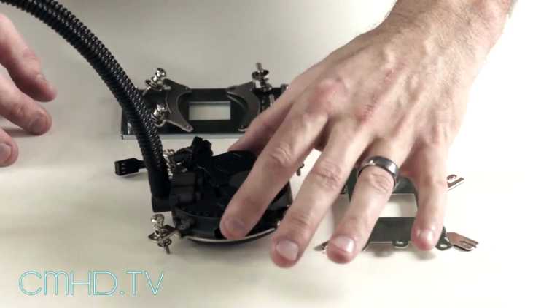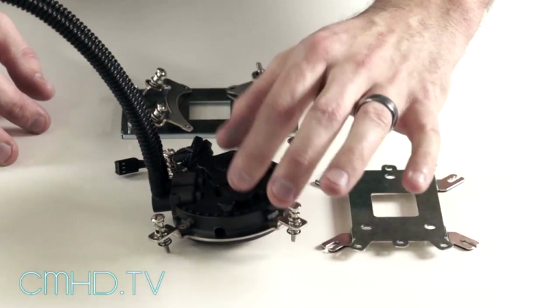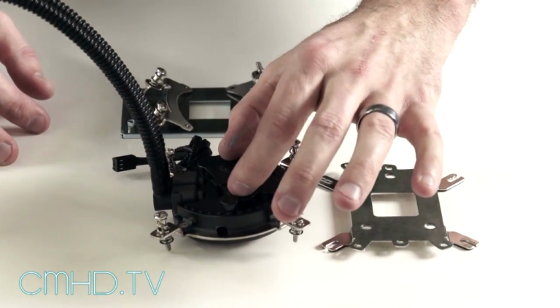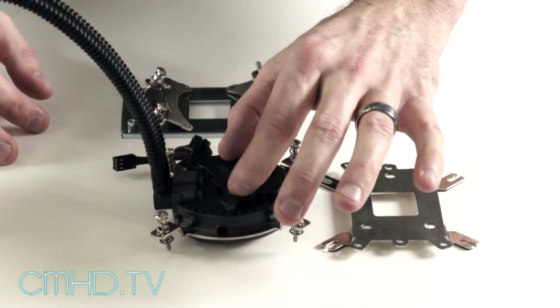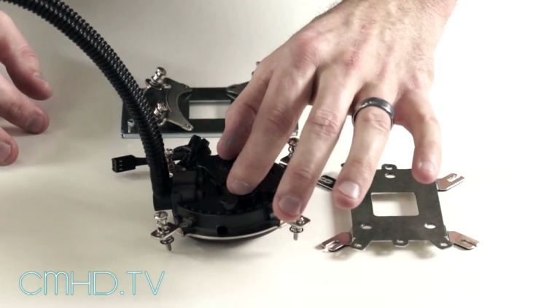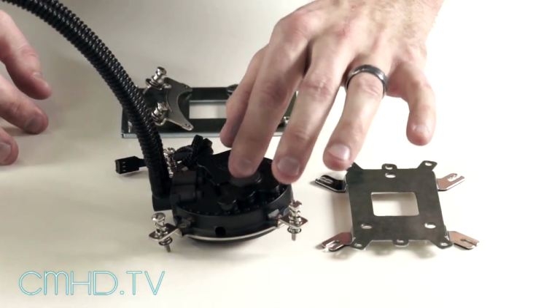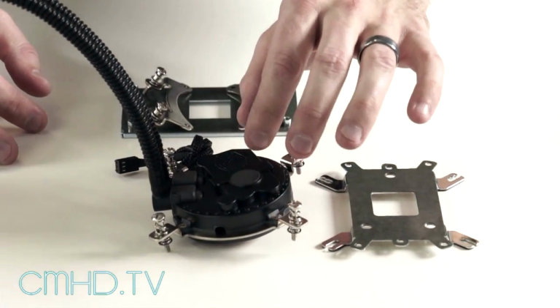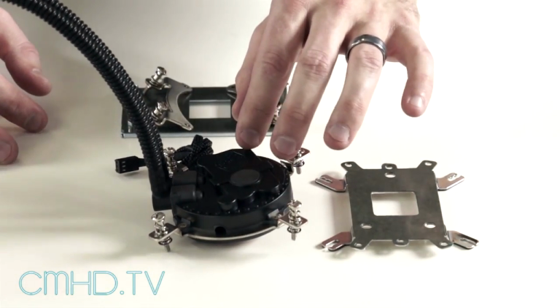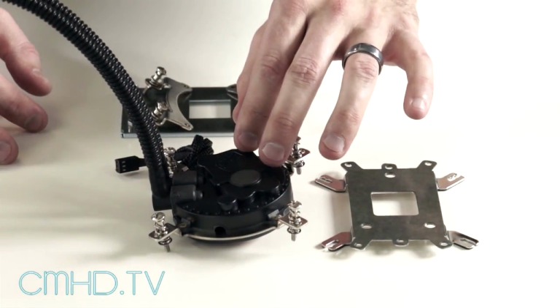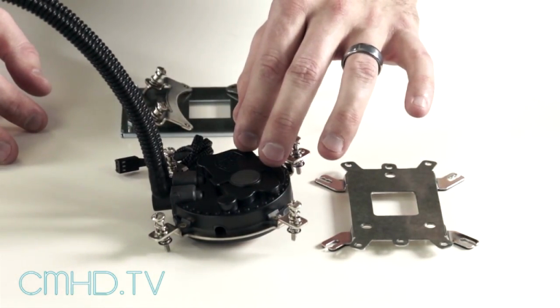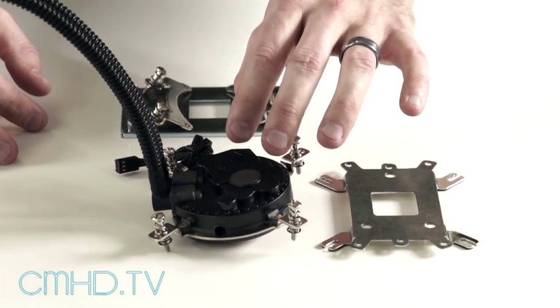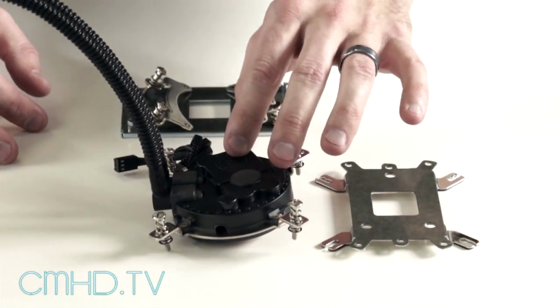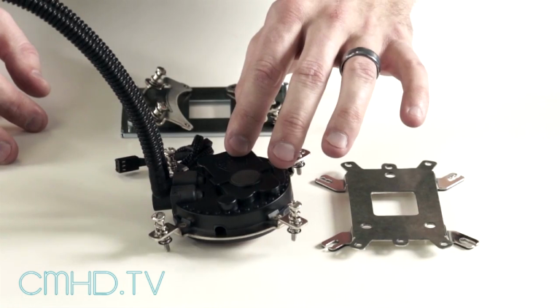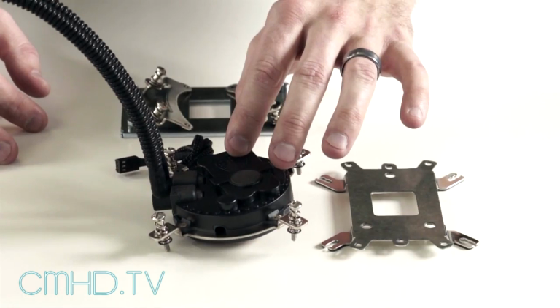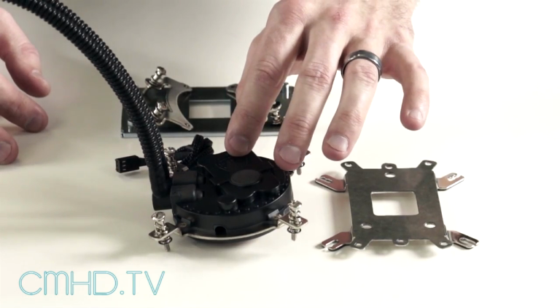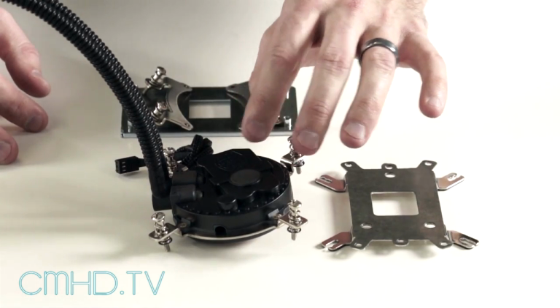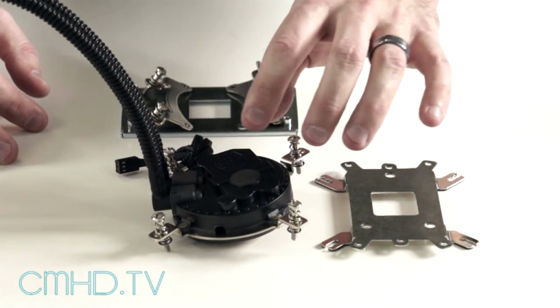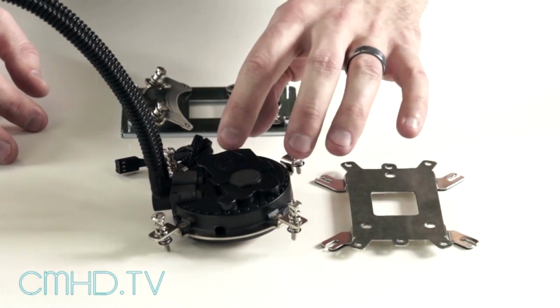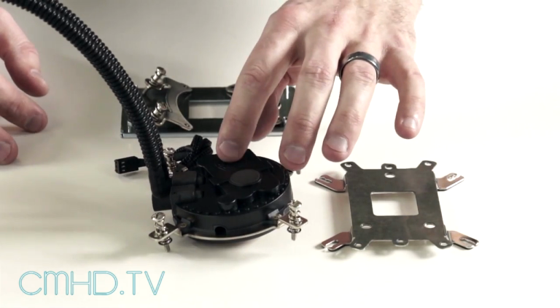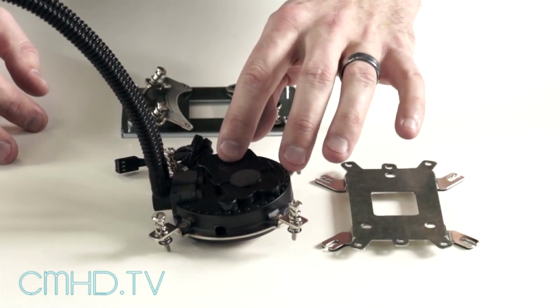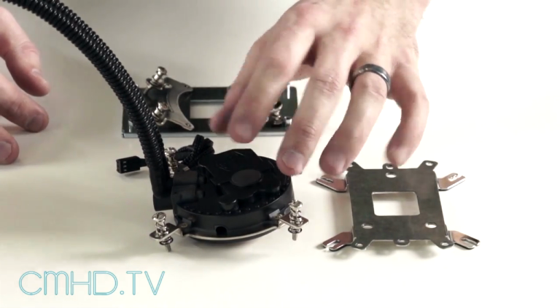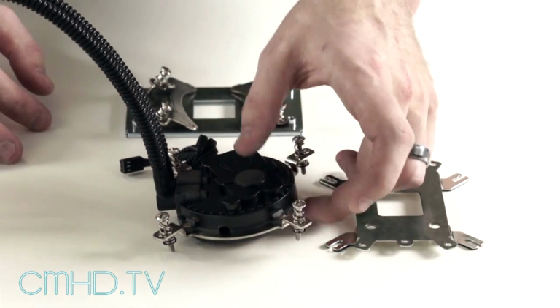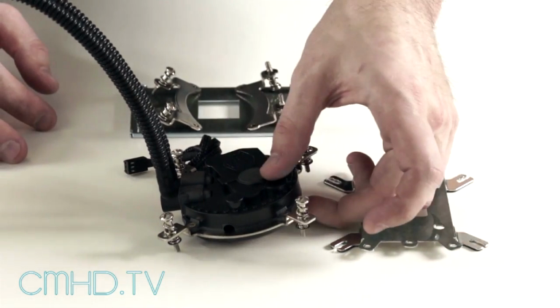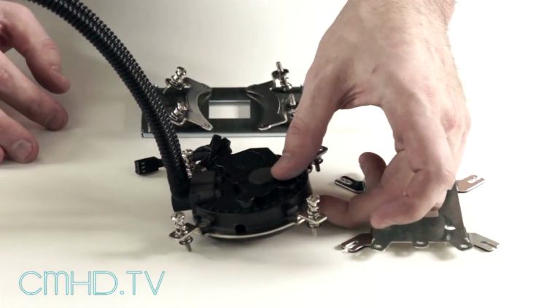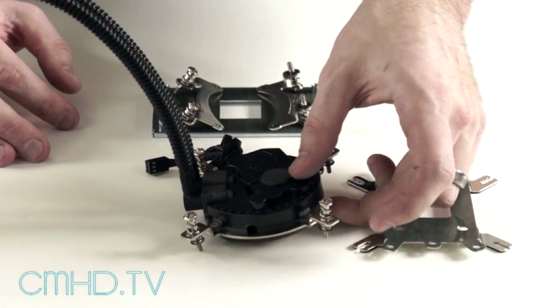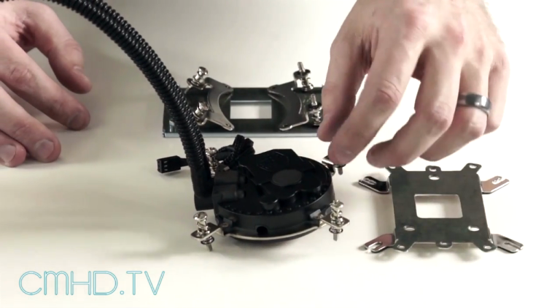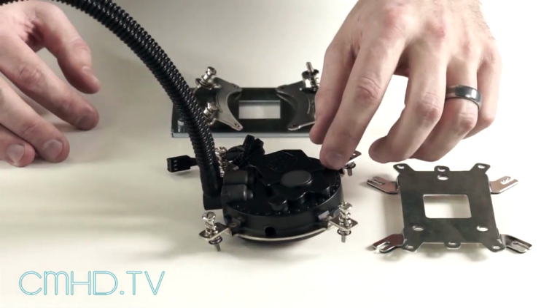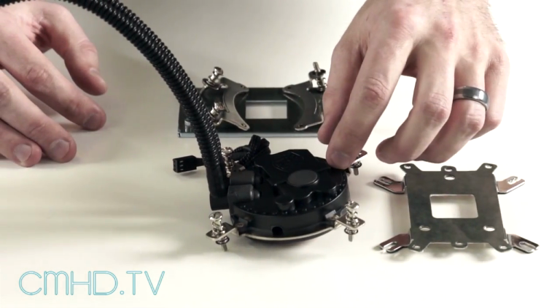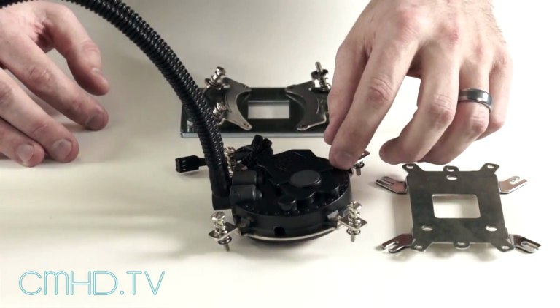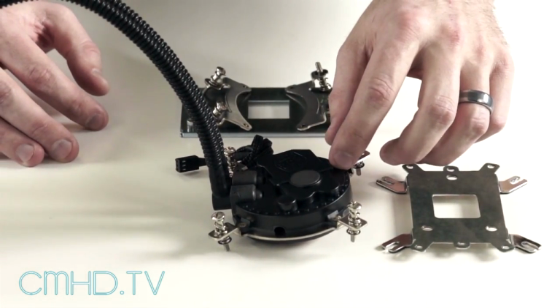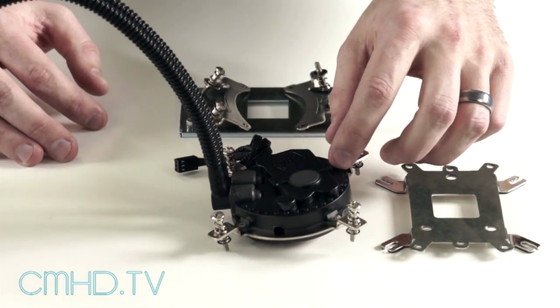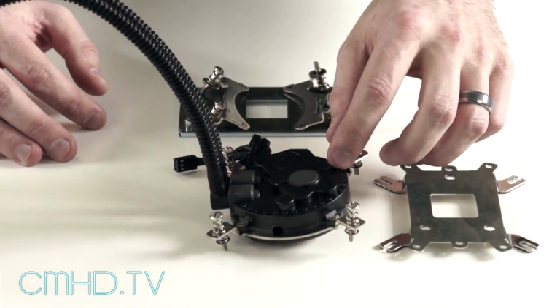The Sidon pumps are all designed and manufactured by Cooler Master. They are quiet, nice and thin, and there's a blue activity light when it's on.